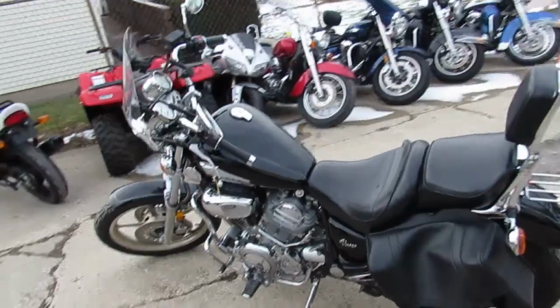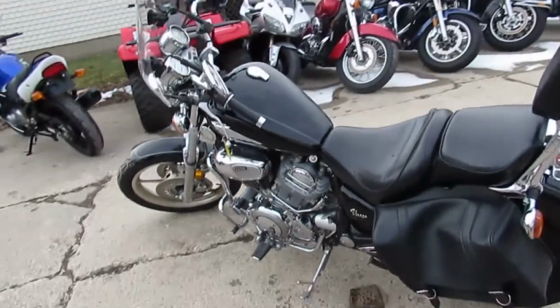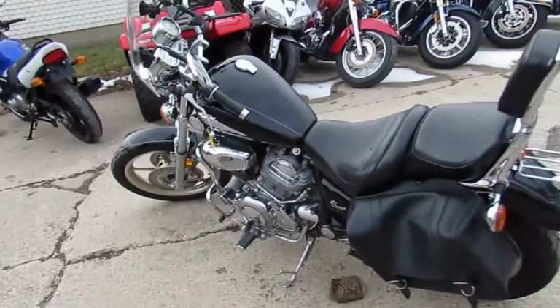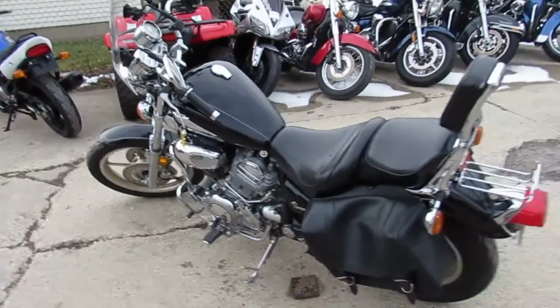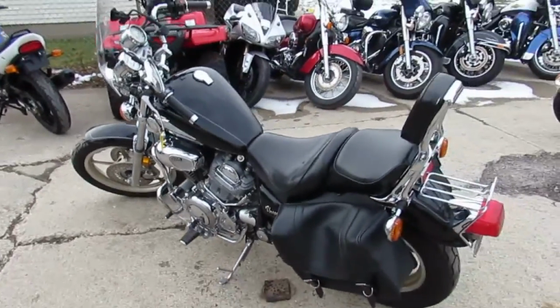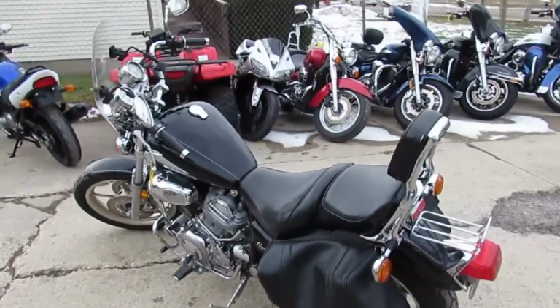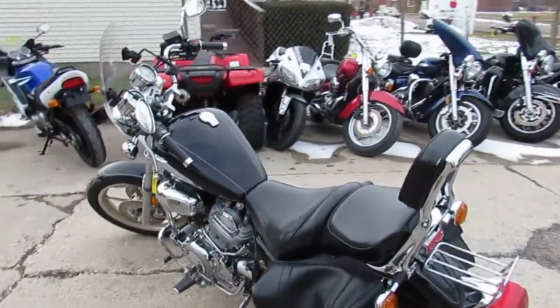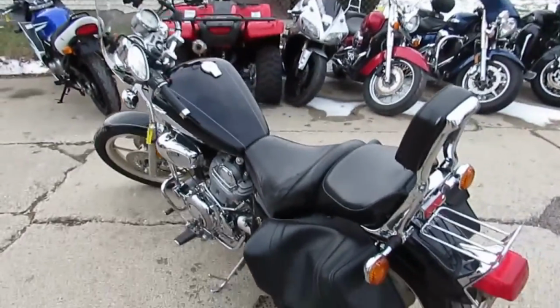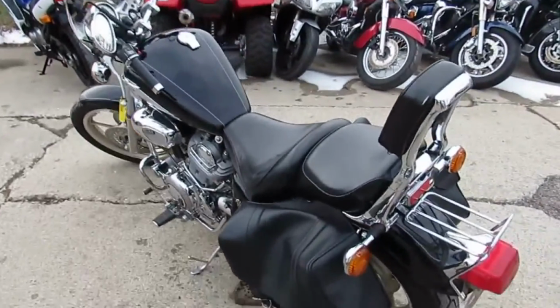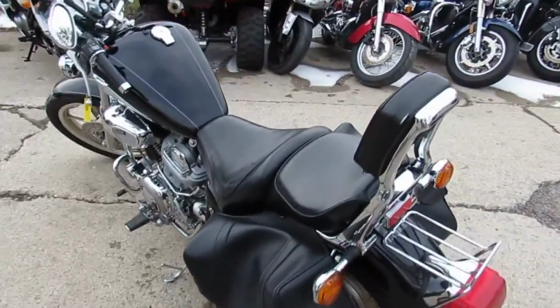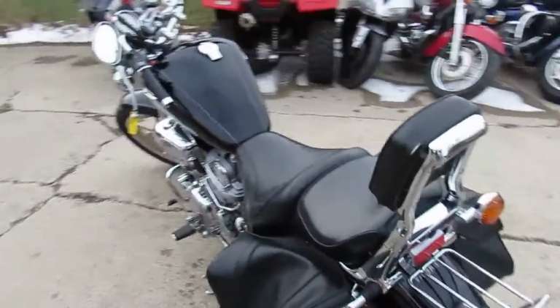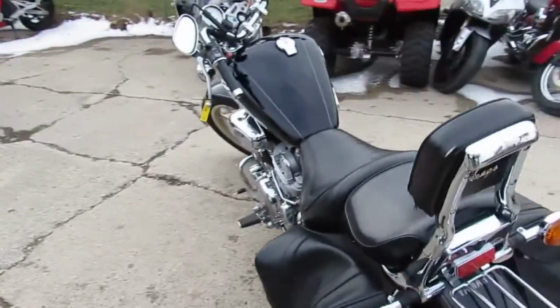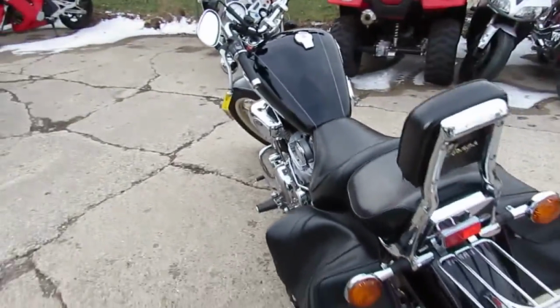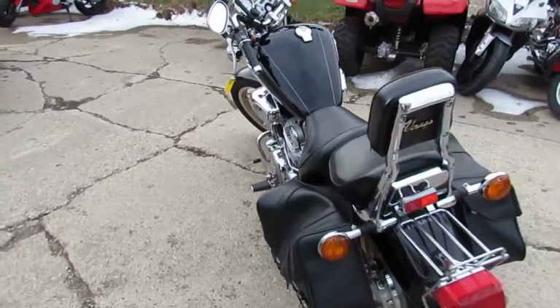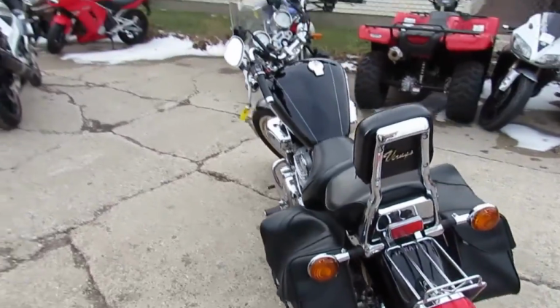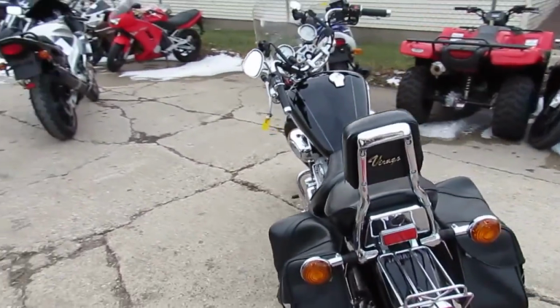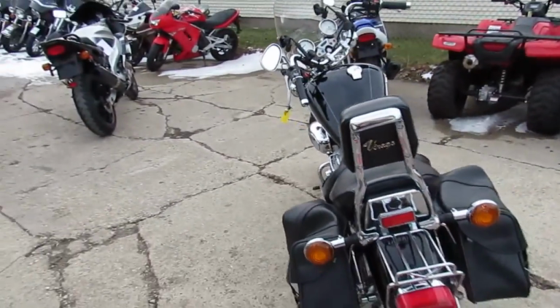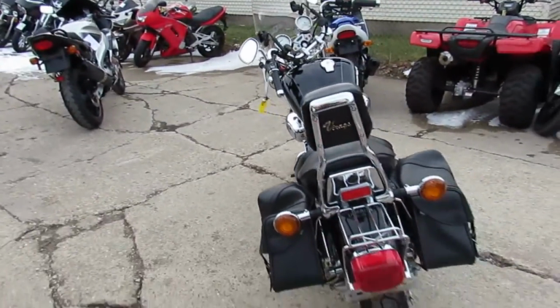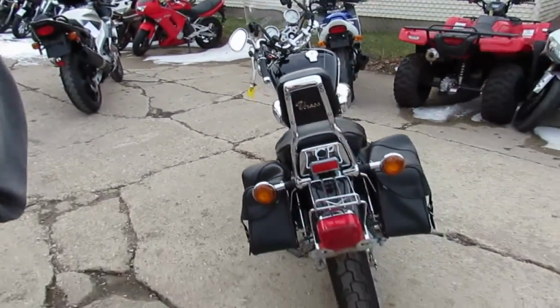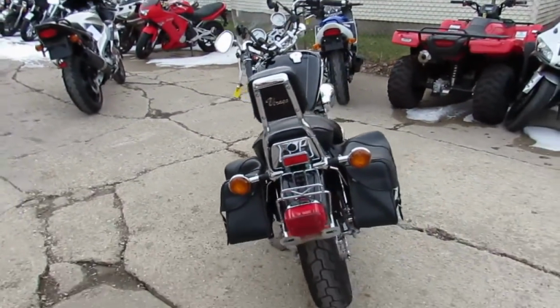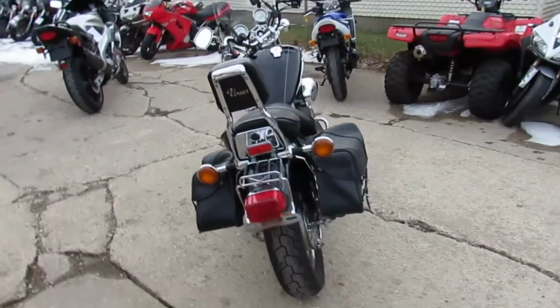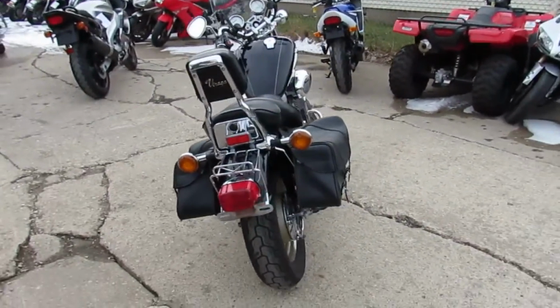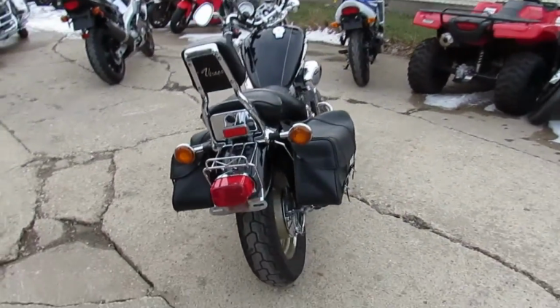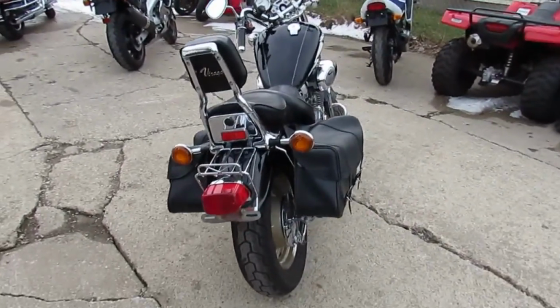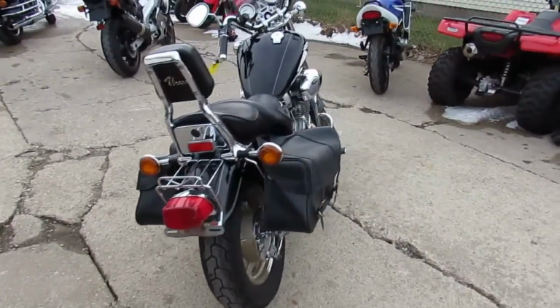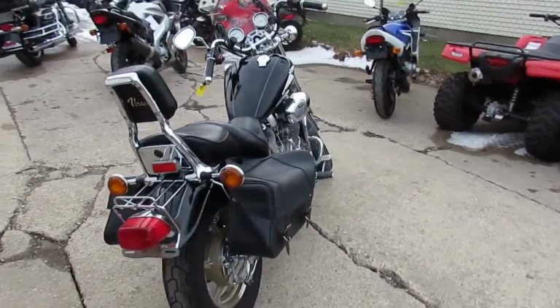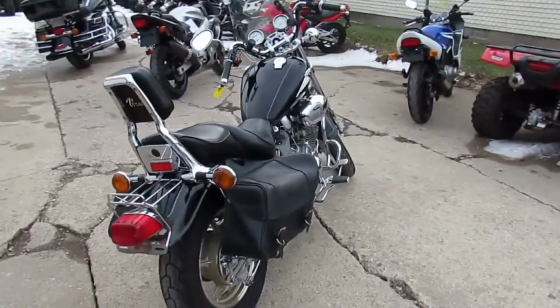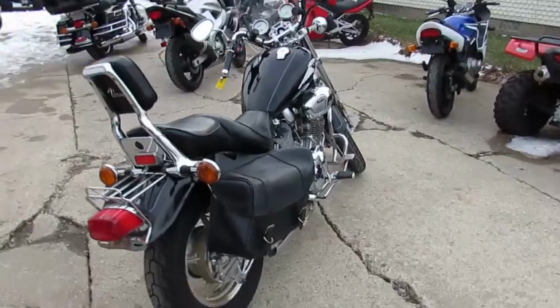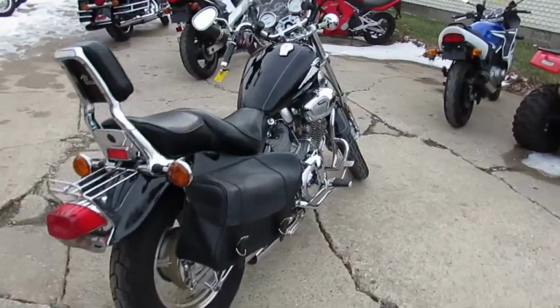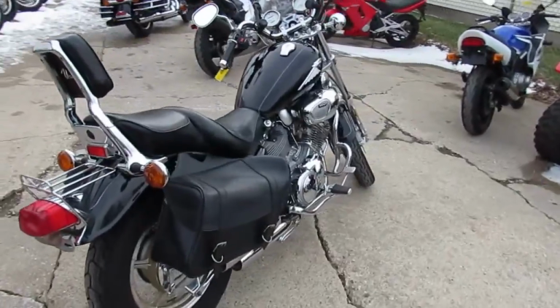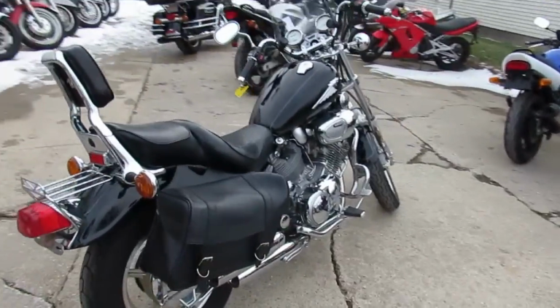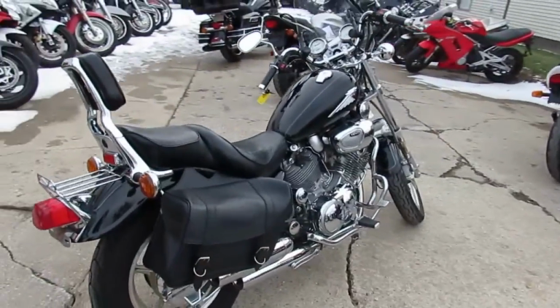Hey guys, it's ApprovalPowerSports.com here. We got over 500 used bikes in our showroom for sale. Today I'm going to show you the used Yamaha Virago 1100 motorcycle for sale, only $27.99.